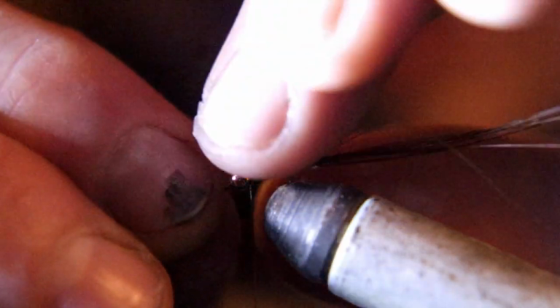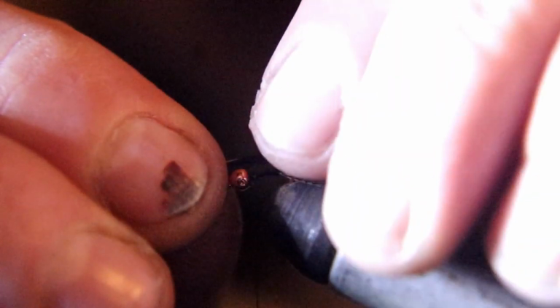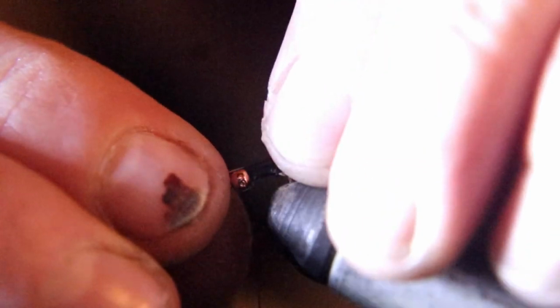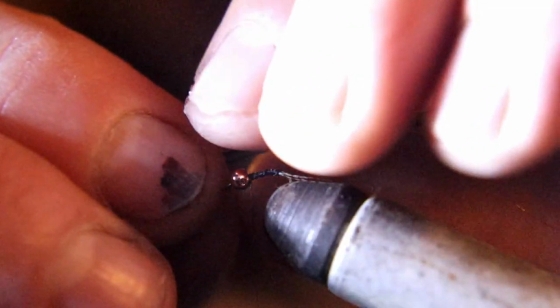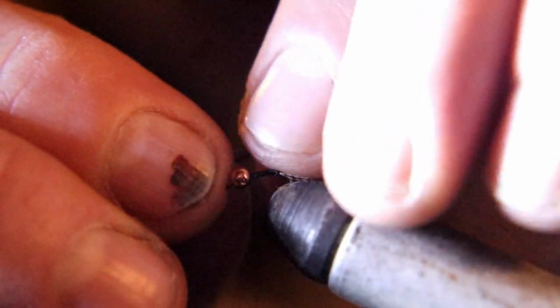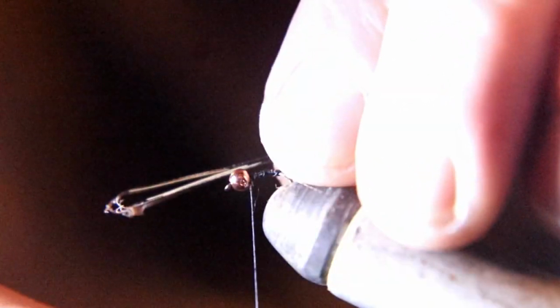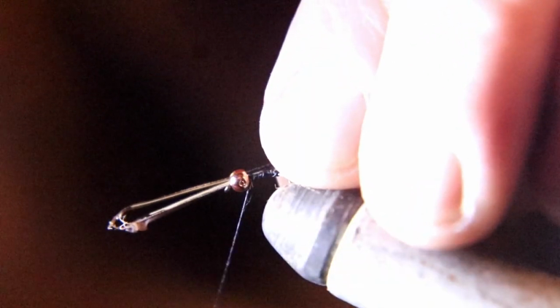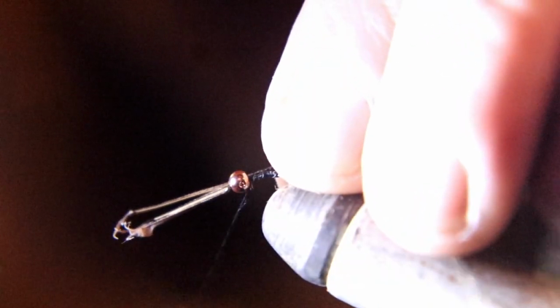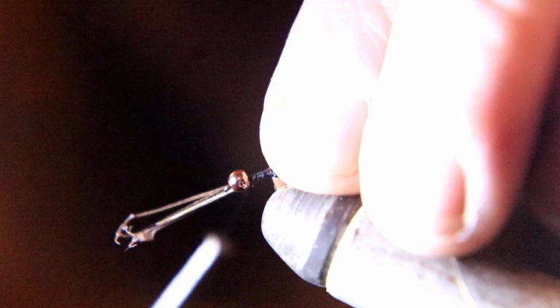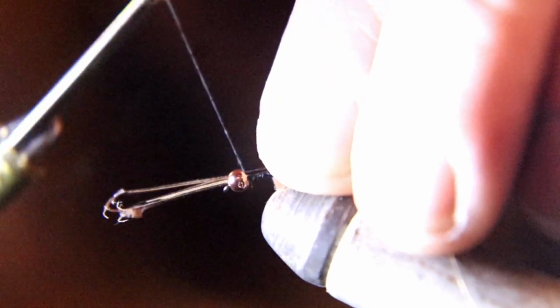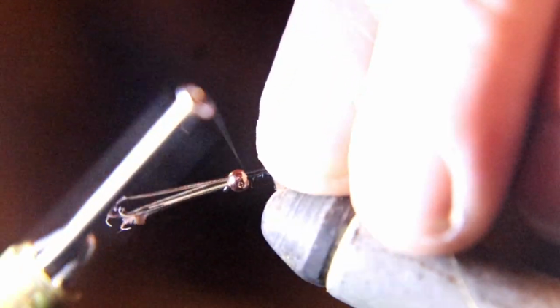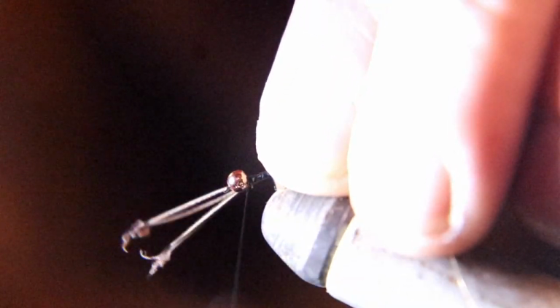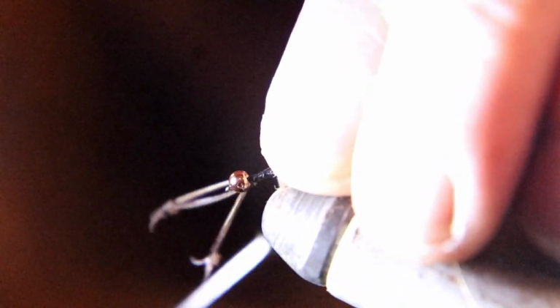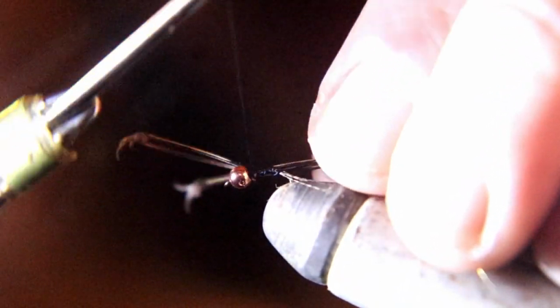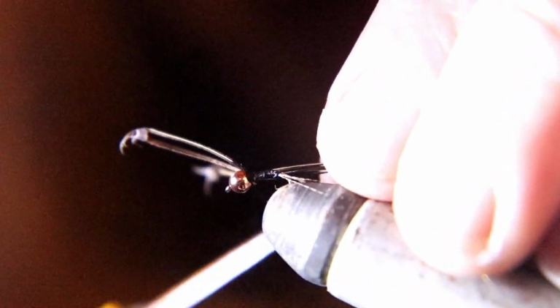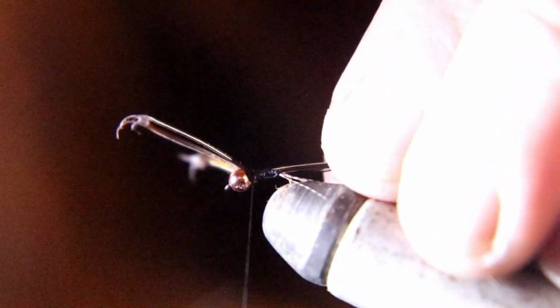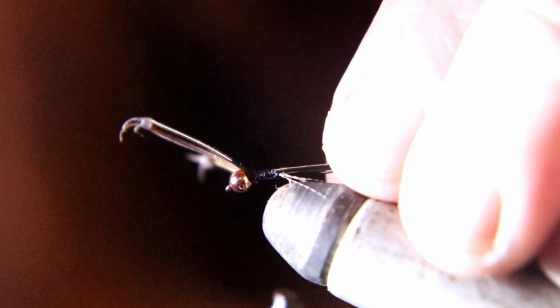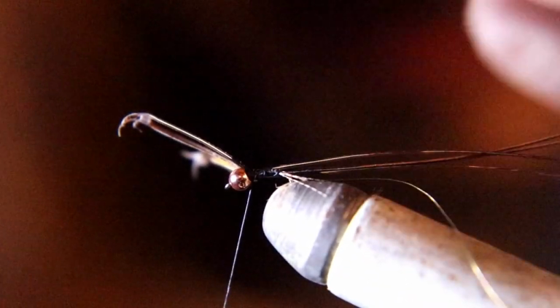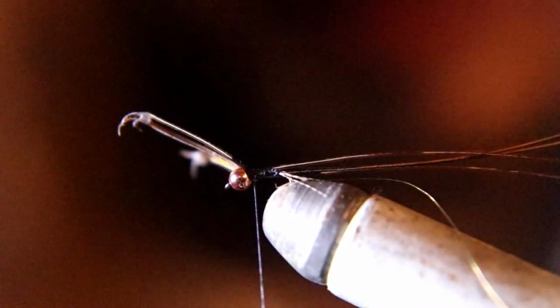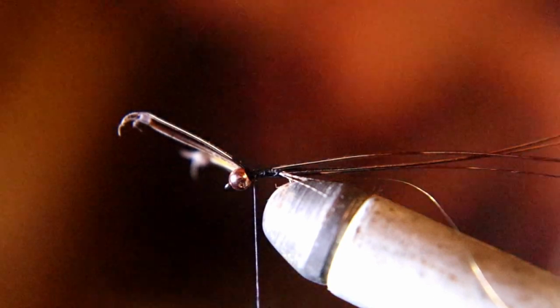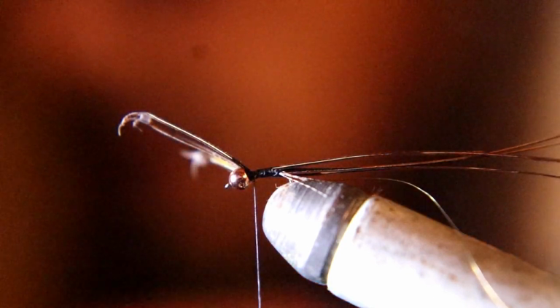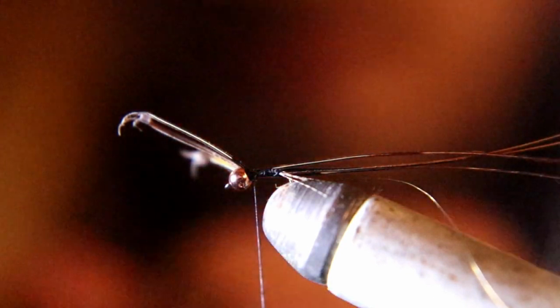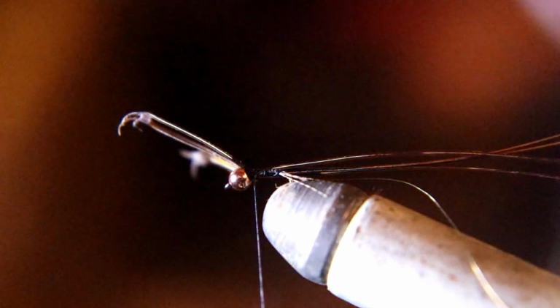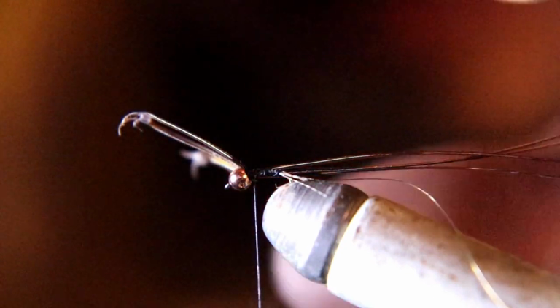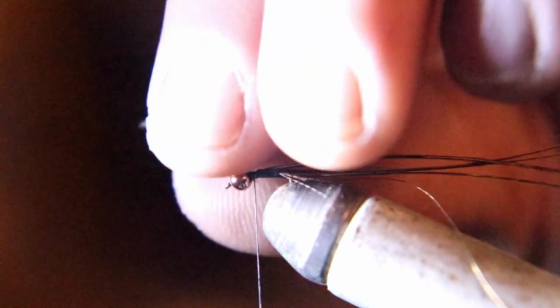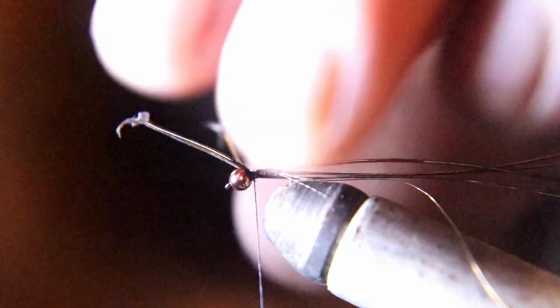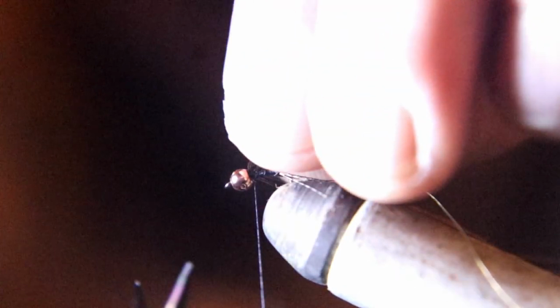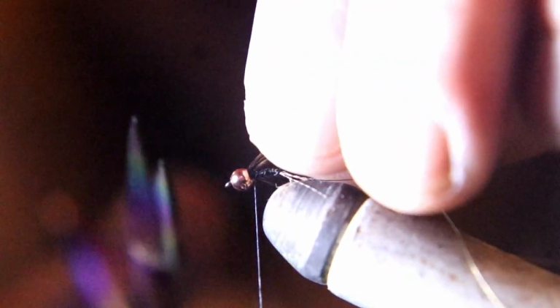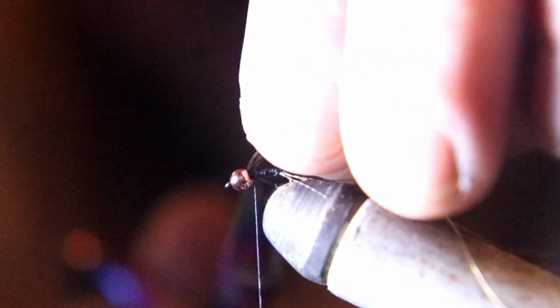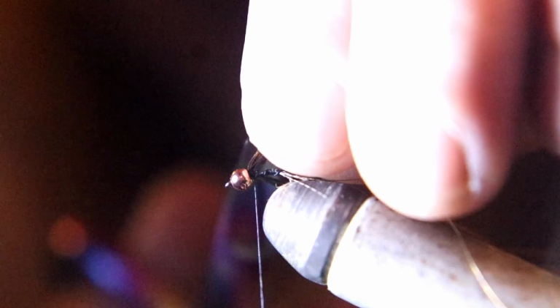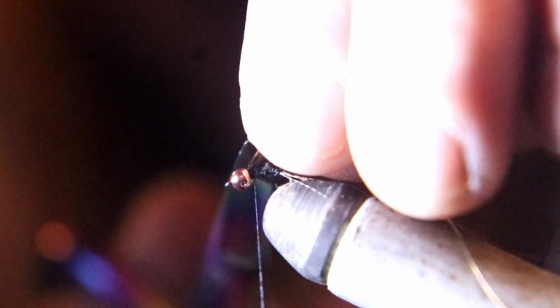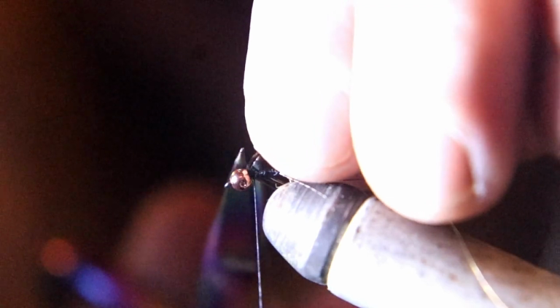Now we're tying our pheasant tail. I like to get rid of the base of the feather and just use the tips, because you don't need much. This is only a size 20 hook, so you only take a very little bit of pheasant tail fibers. I like to use the finer fibers when it's a smaller fly, such as this one.